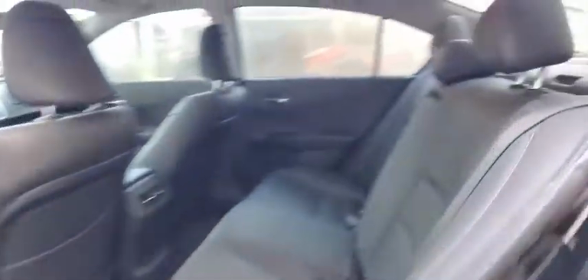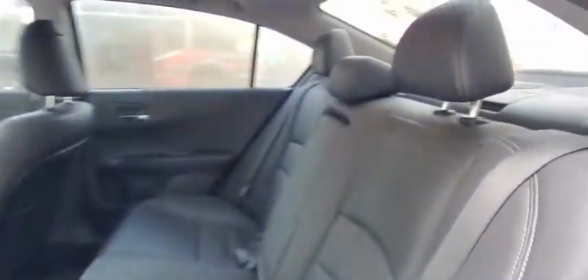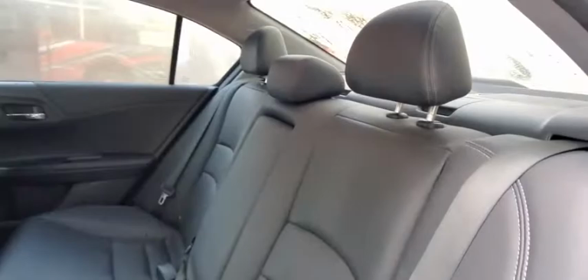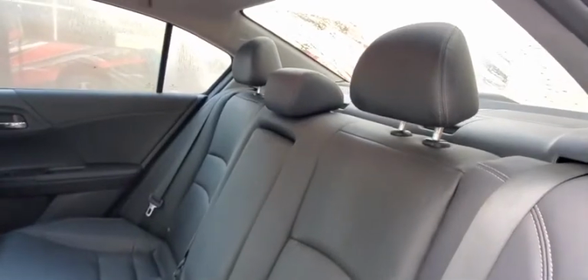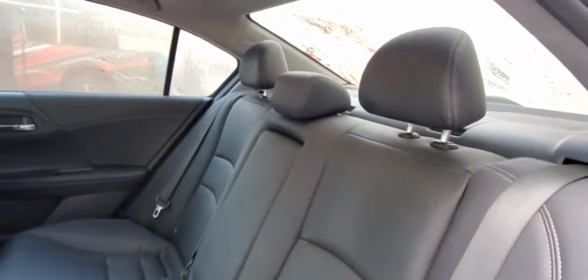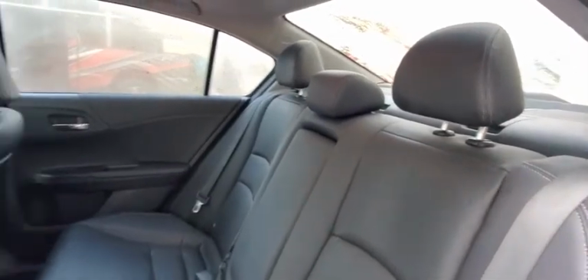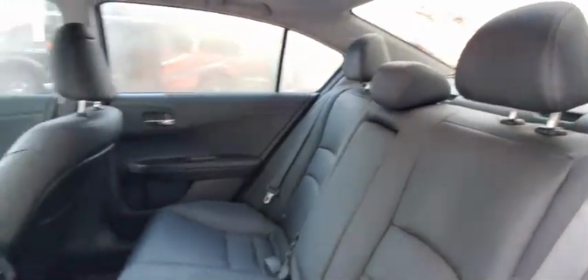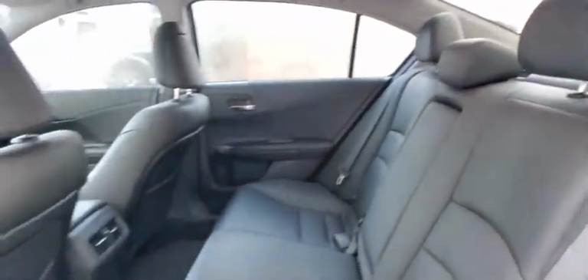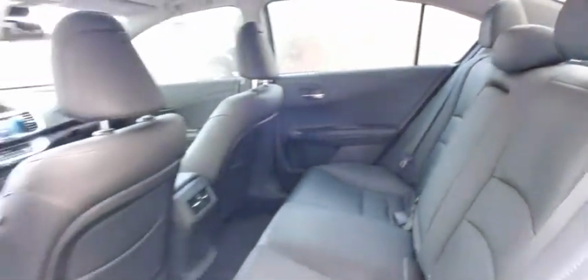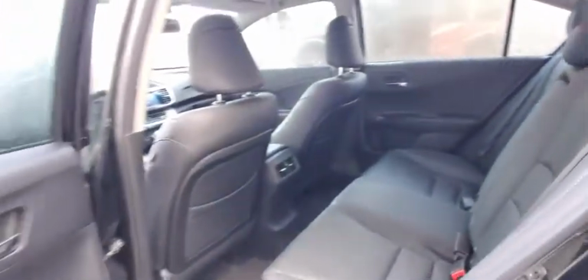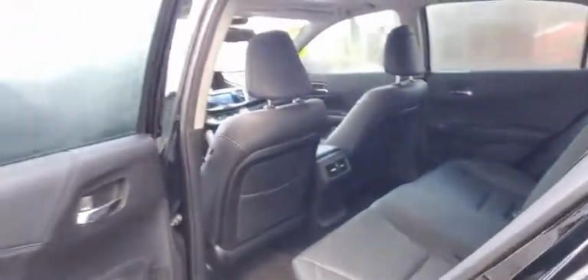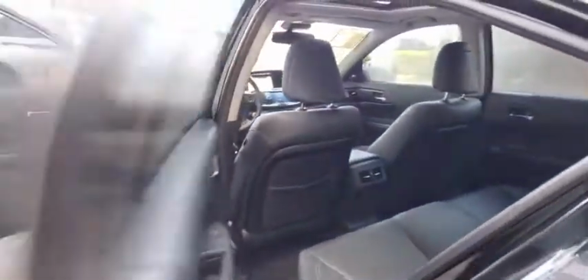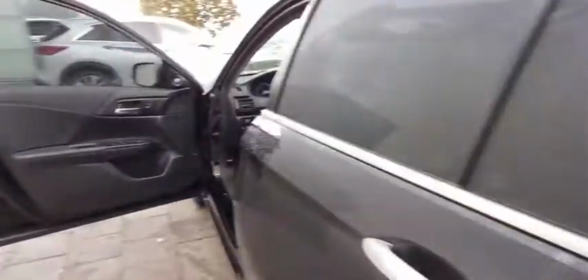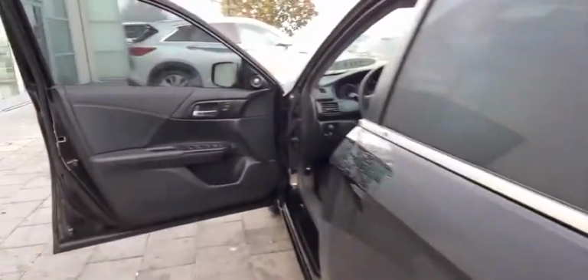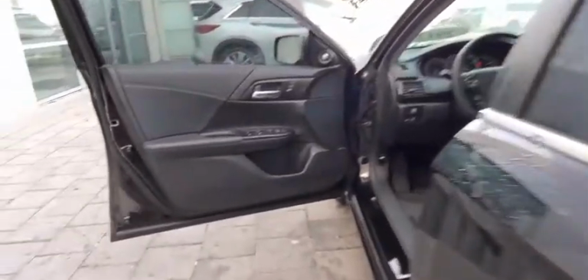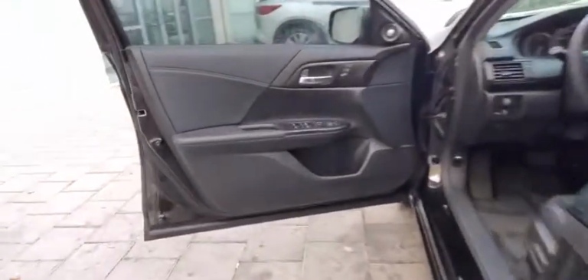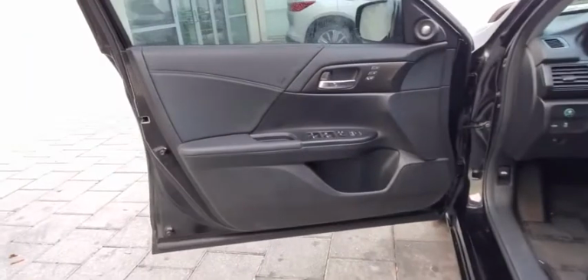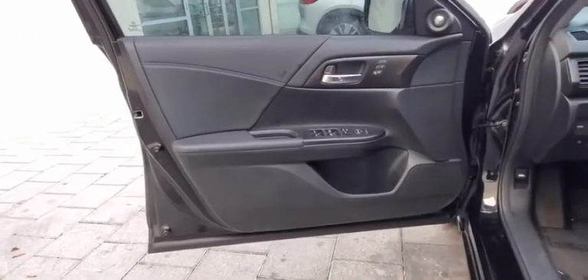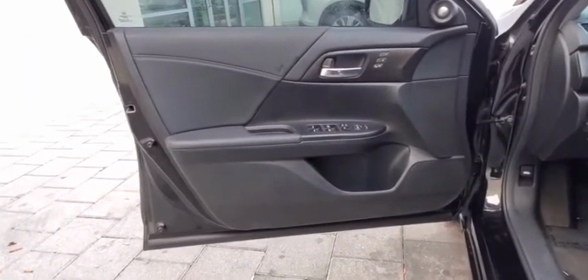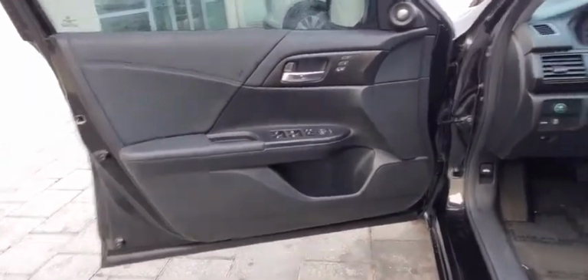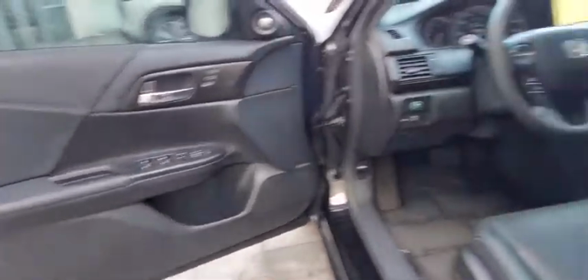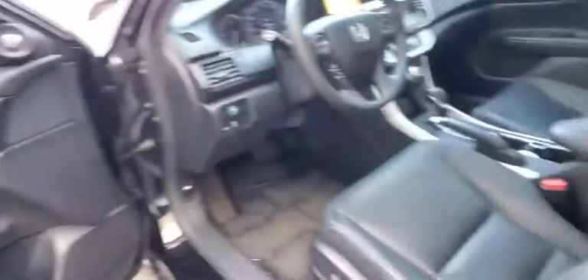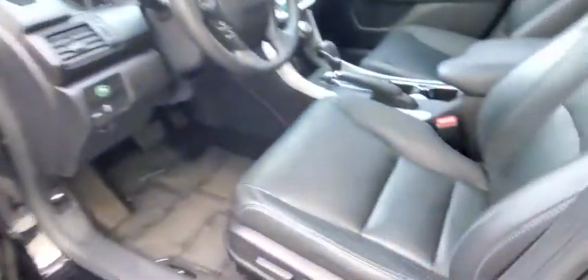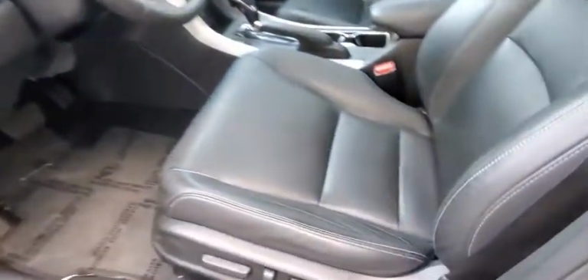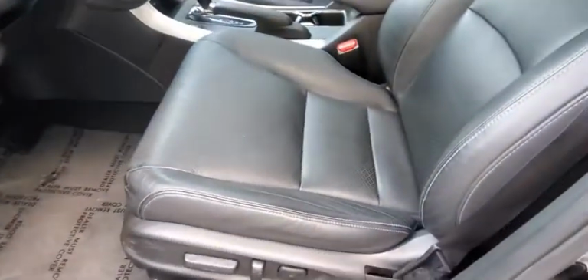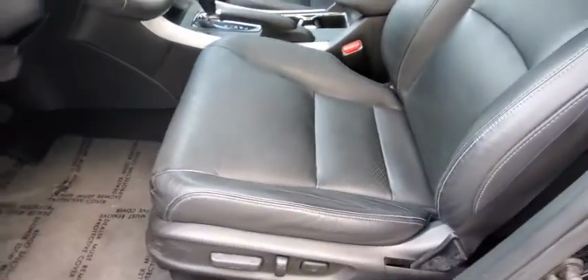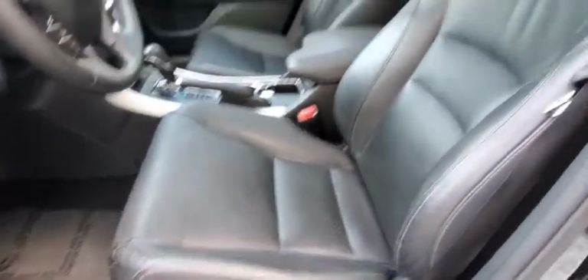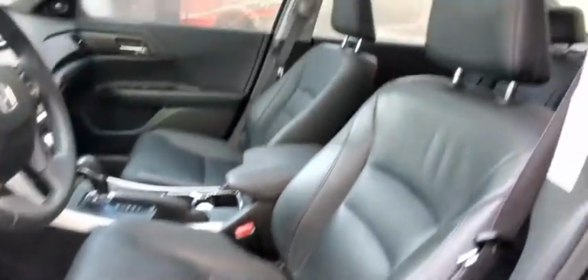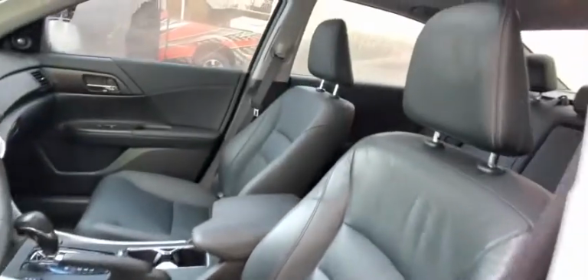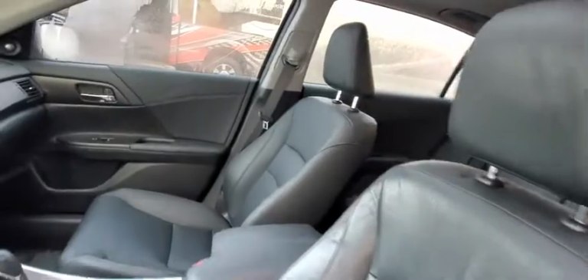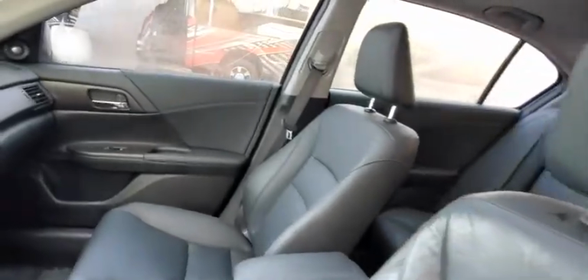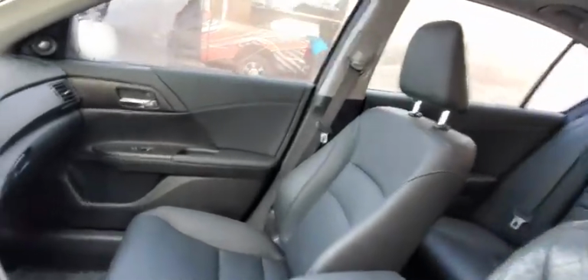Leather wrapped steering wheel, Bluetooth, power steering, adjustable steering wheel, cruise control, aluminum wheels, keyless start, four wheel disc brakes, hard disc drive media storage, auto dimming rear view mirror.